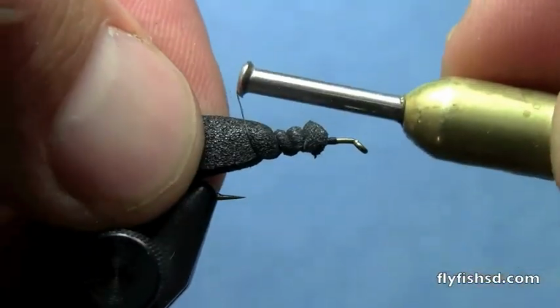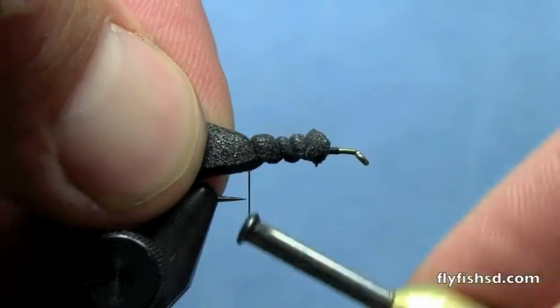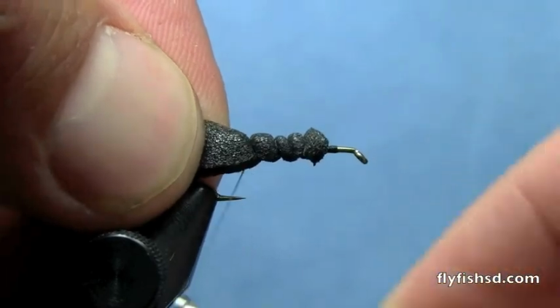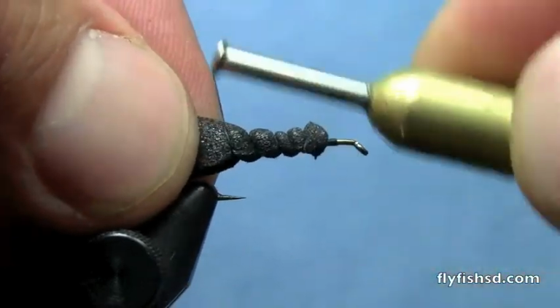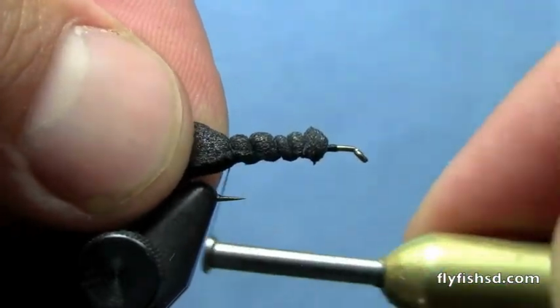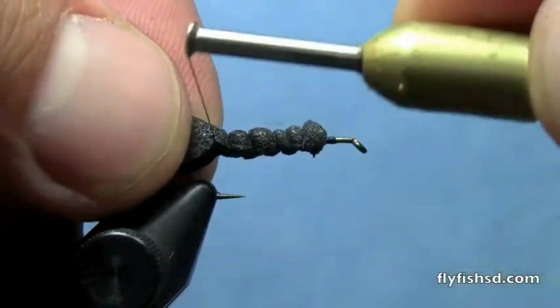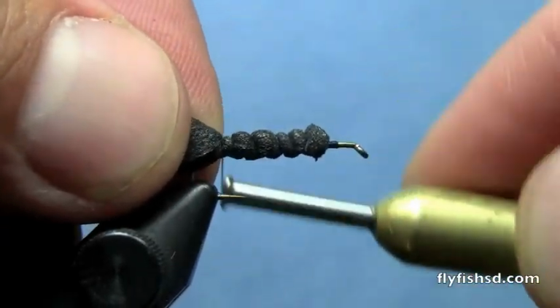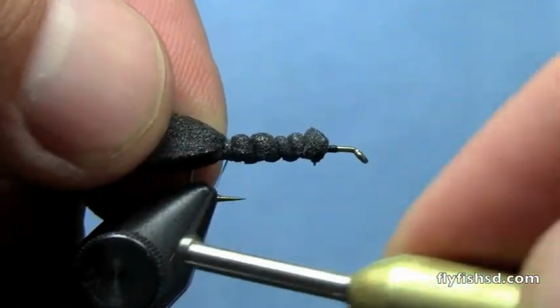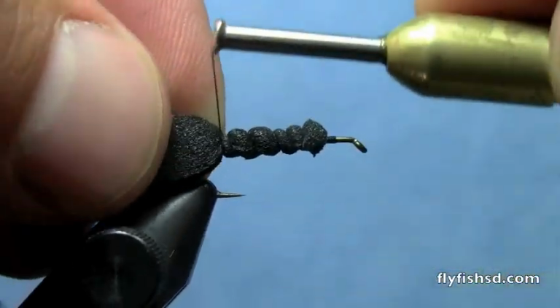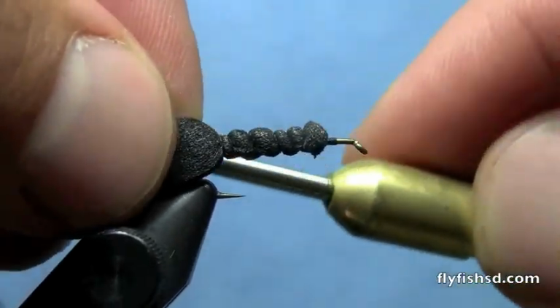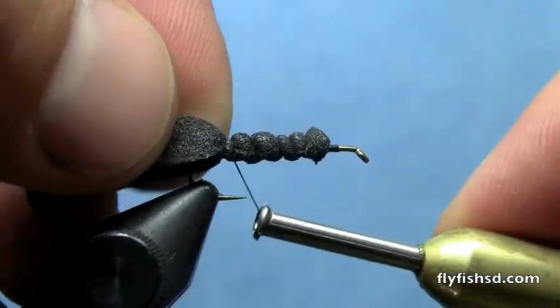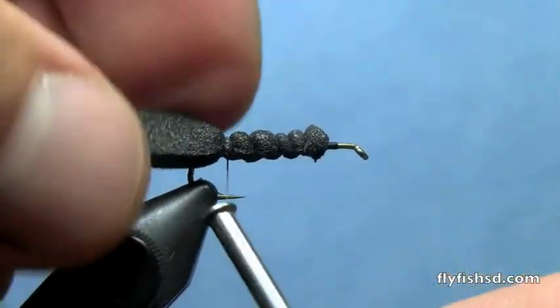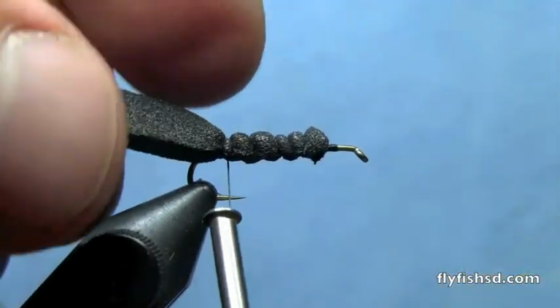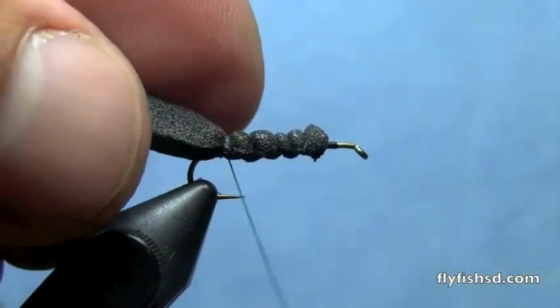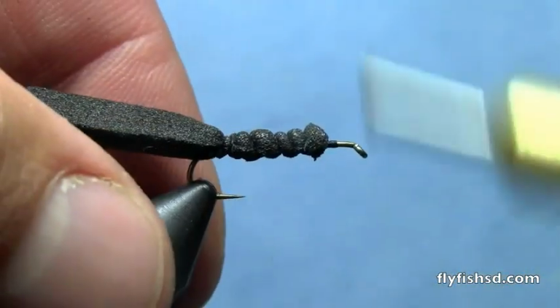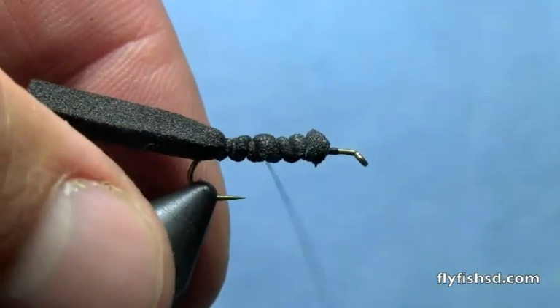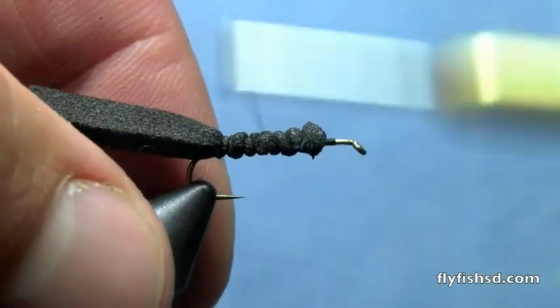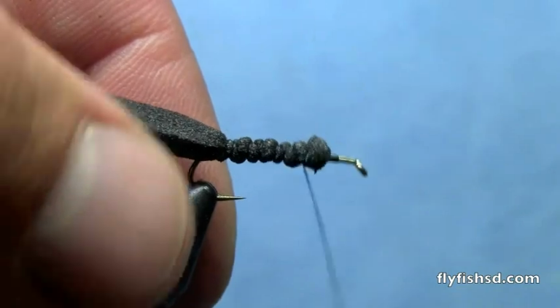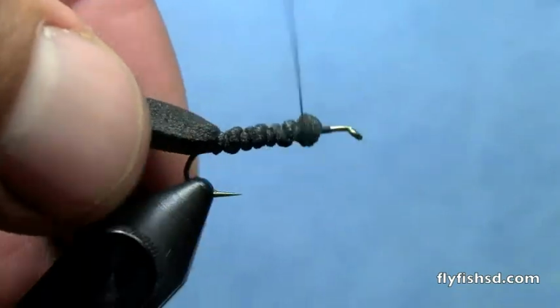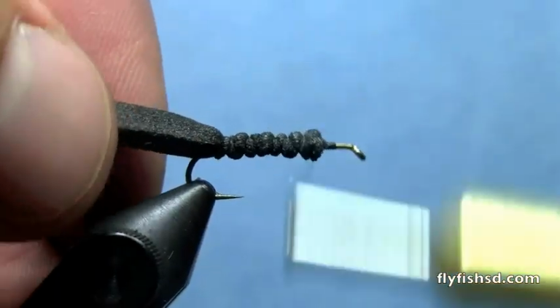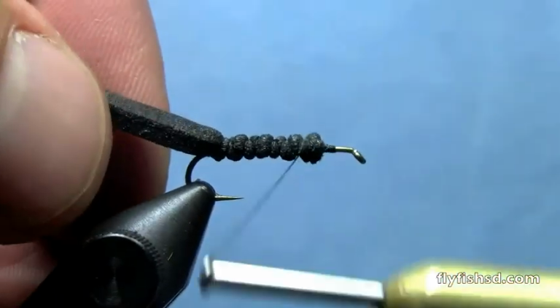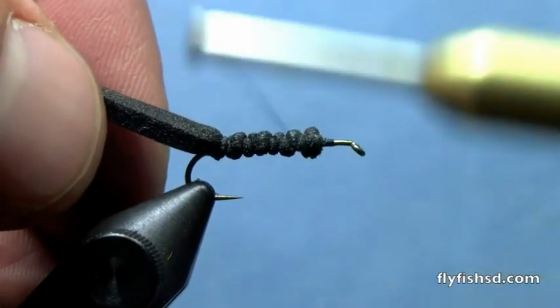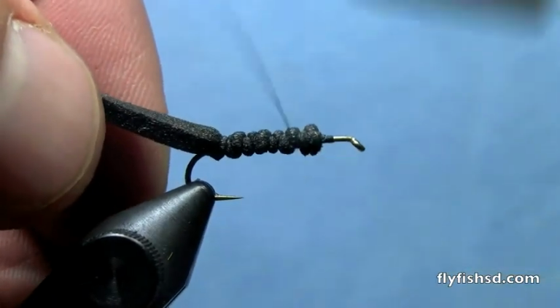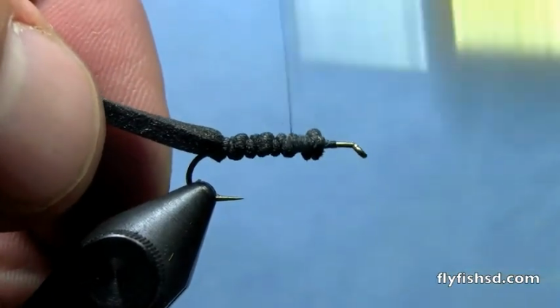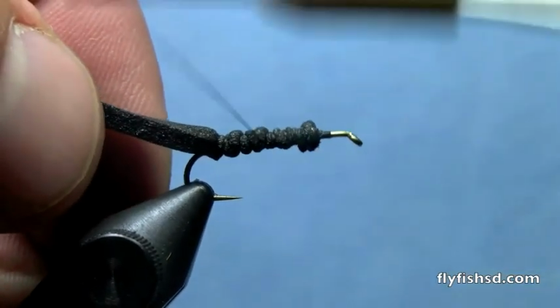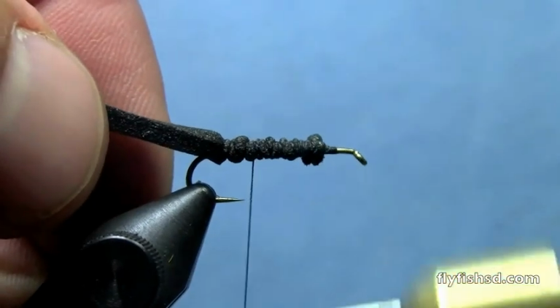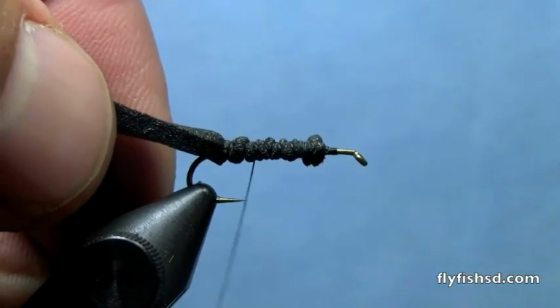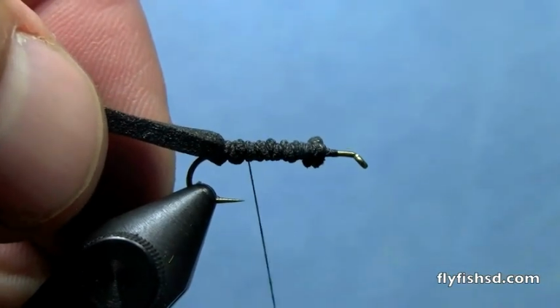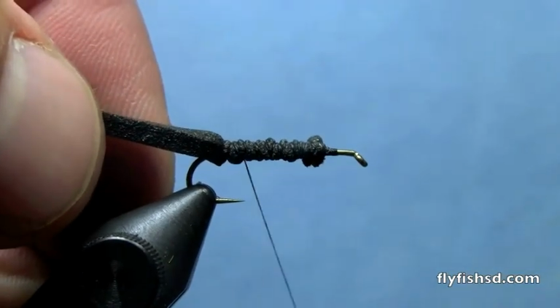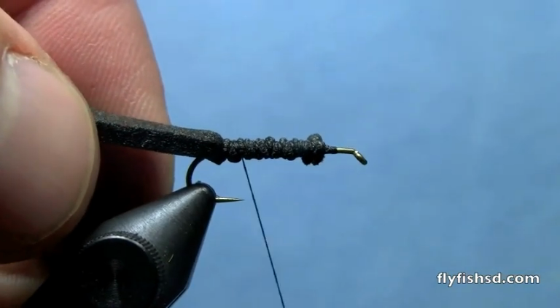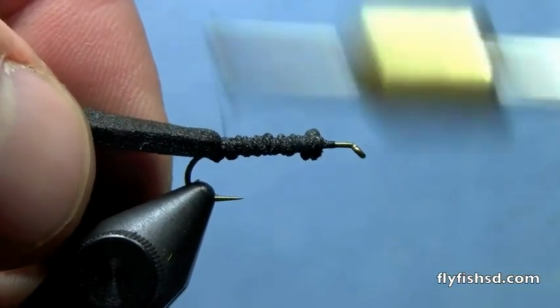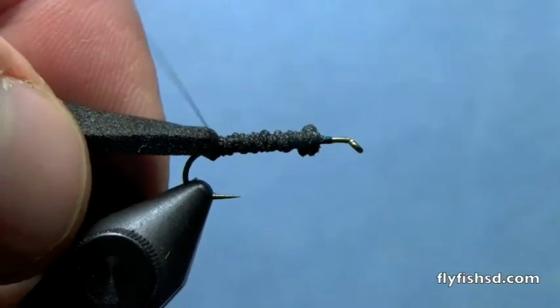Tie in the foam and tie backwards to the back of the hook with loose wraps initially, and then go back over the body to compress the foam.